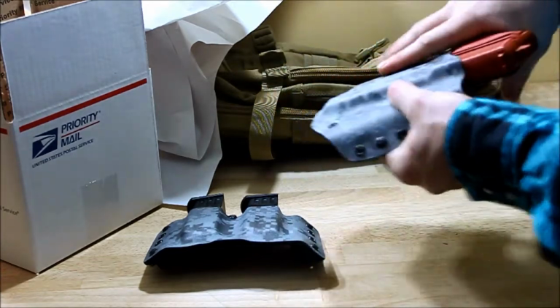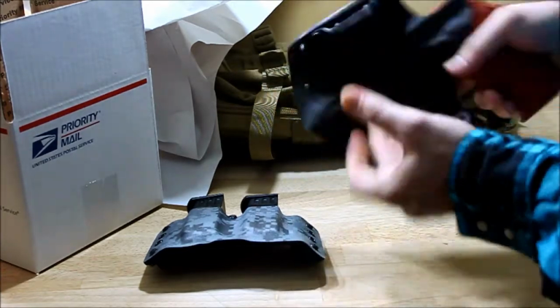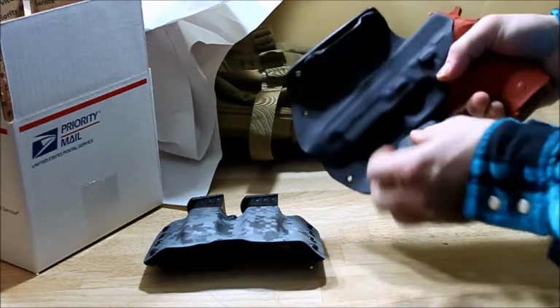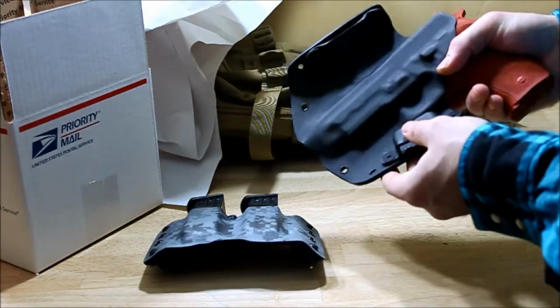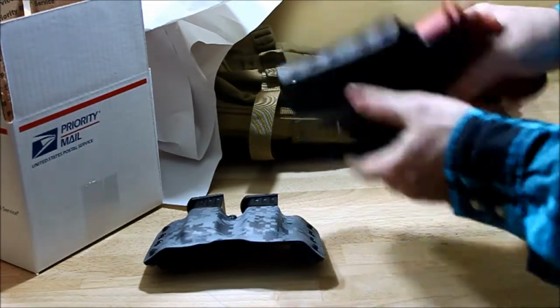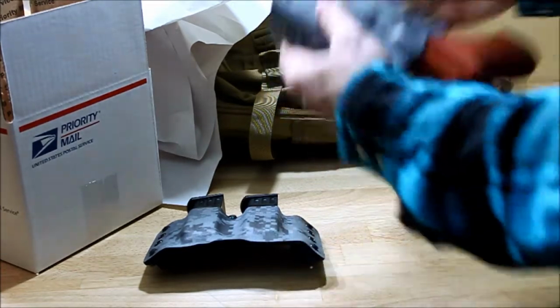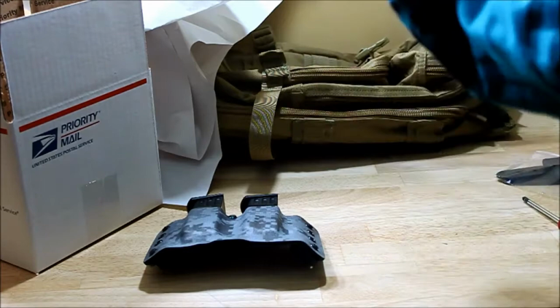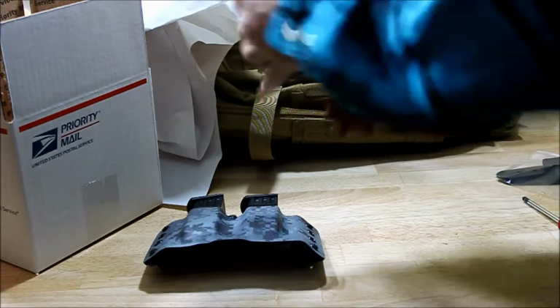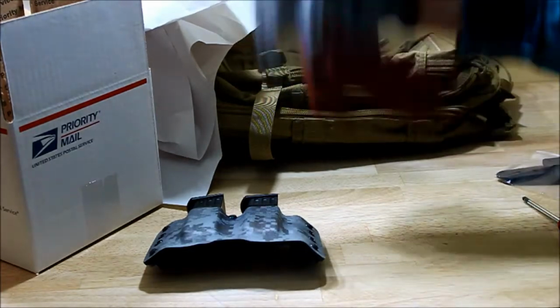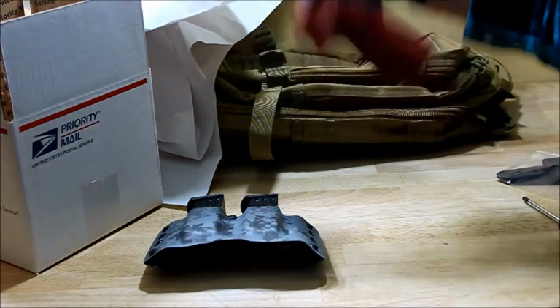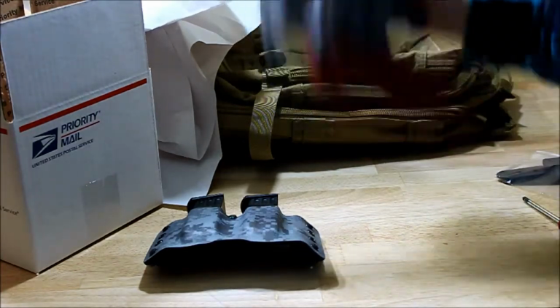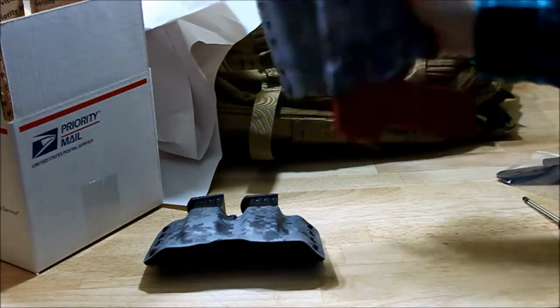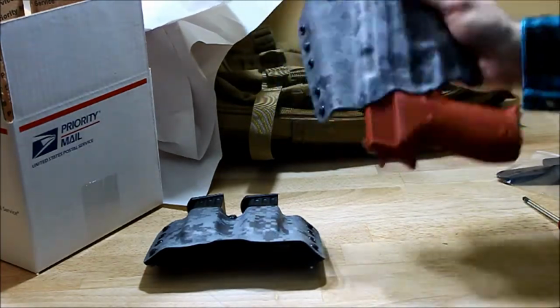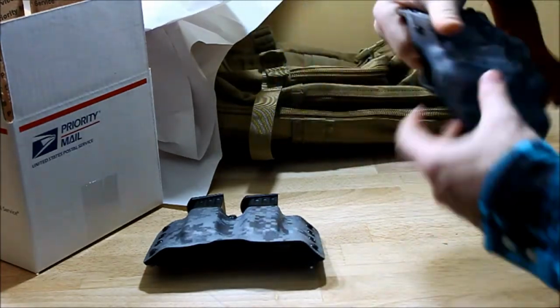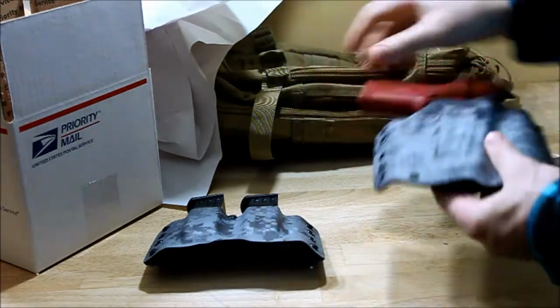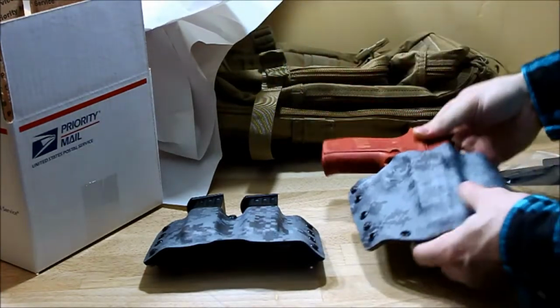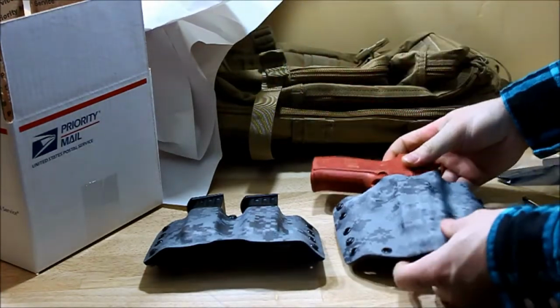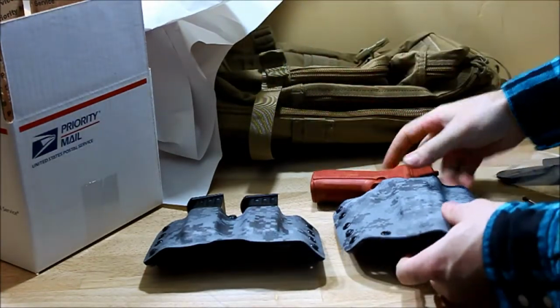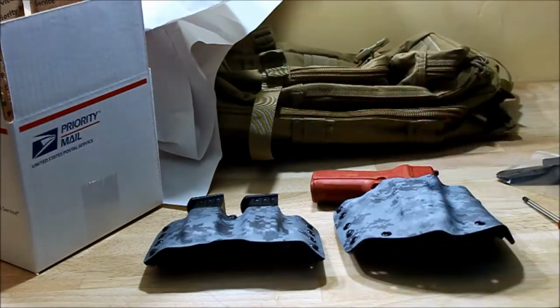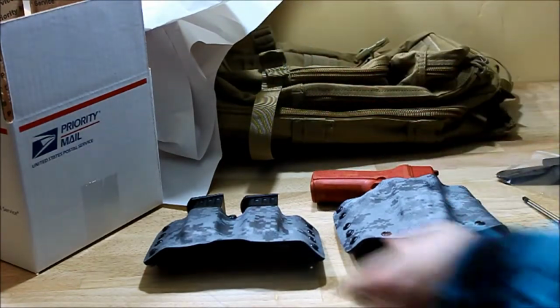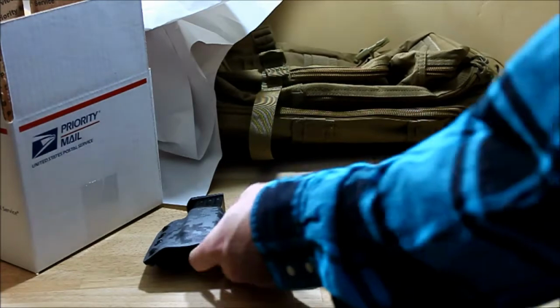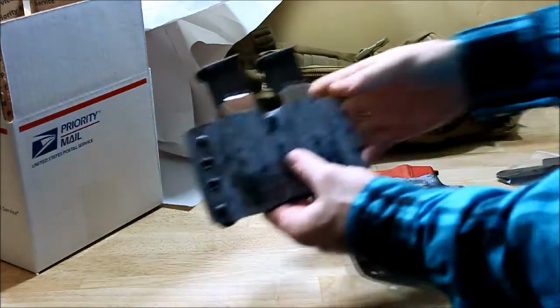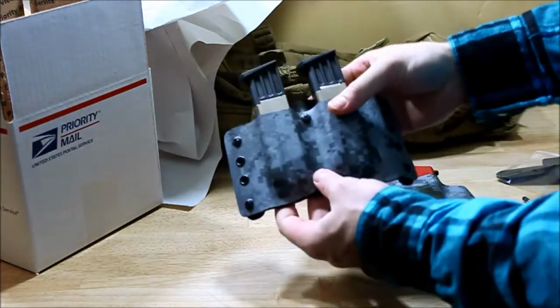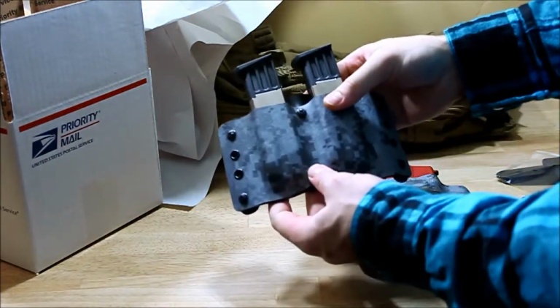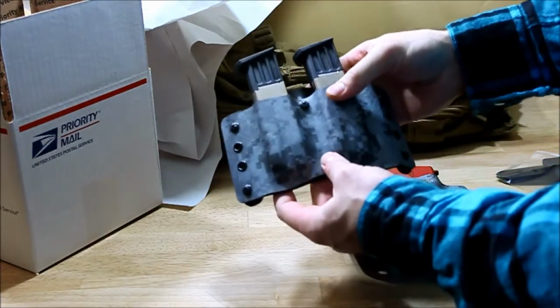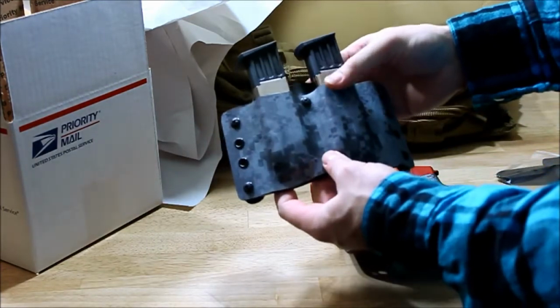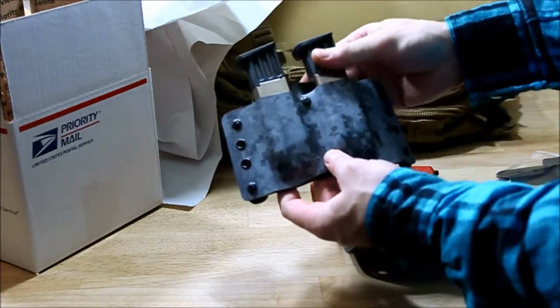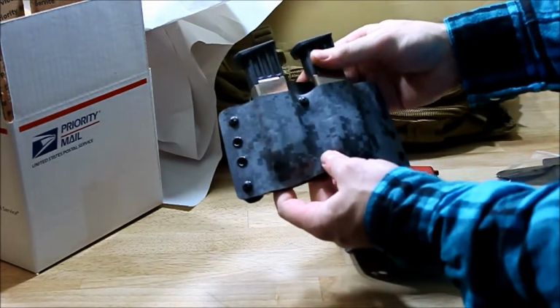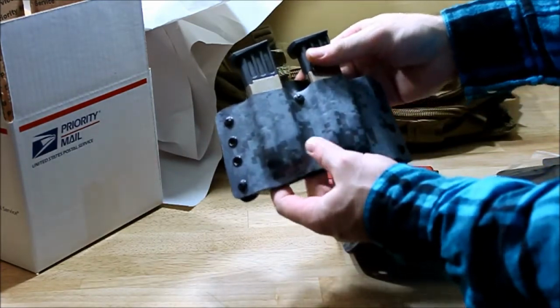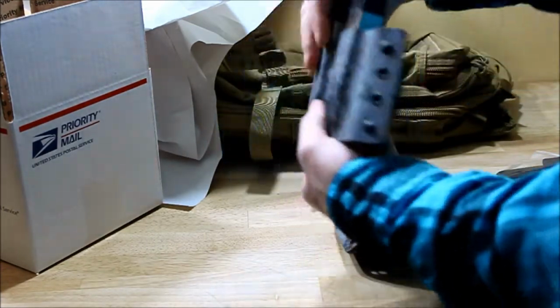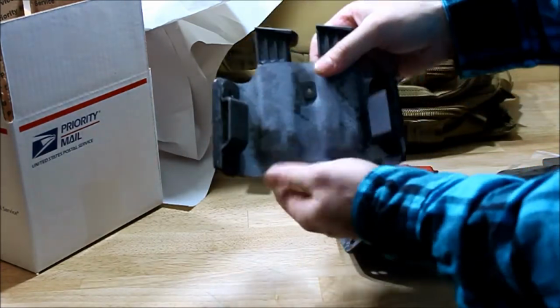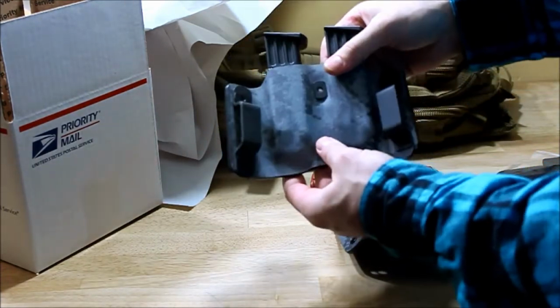Slides in nice, excellent retention. Magazine pouch here, double digital on this.